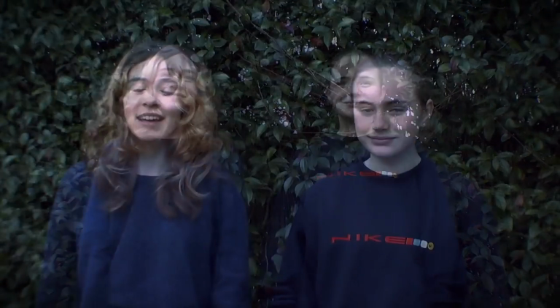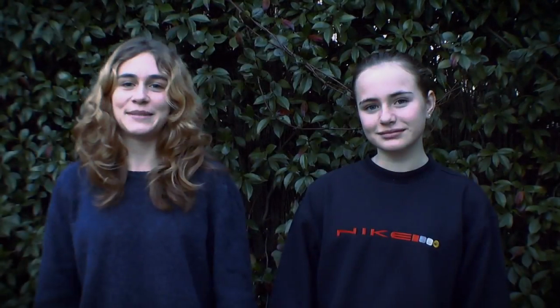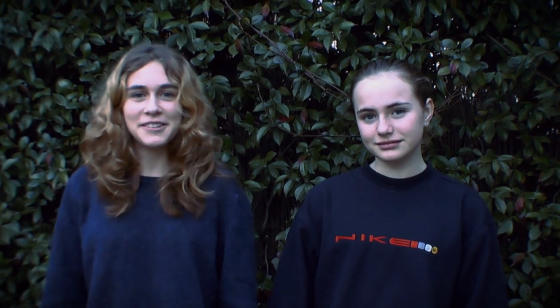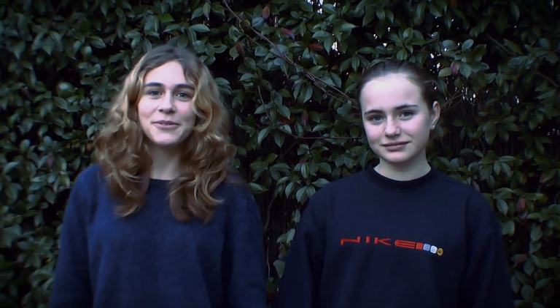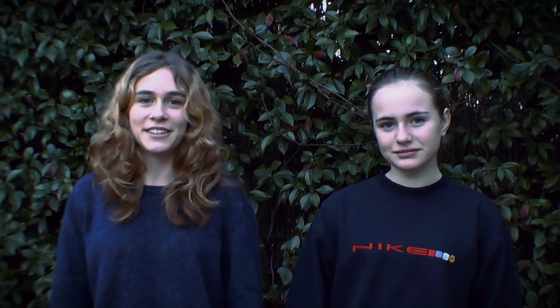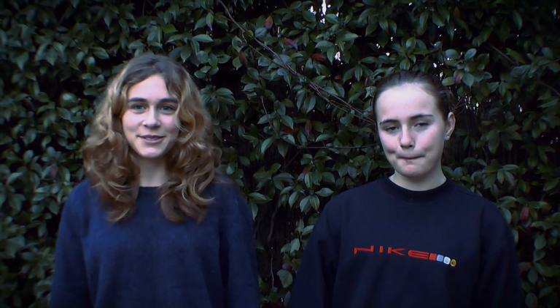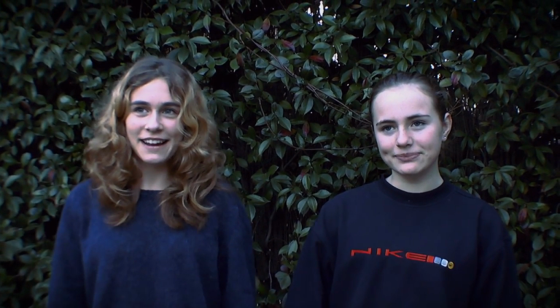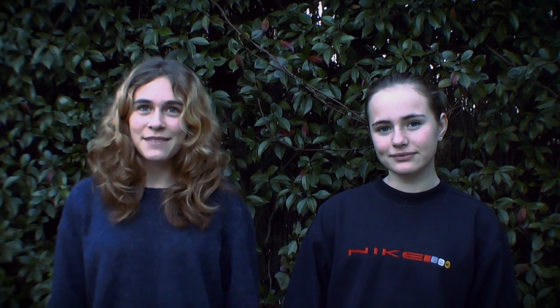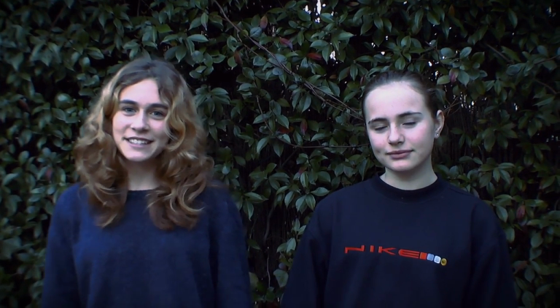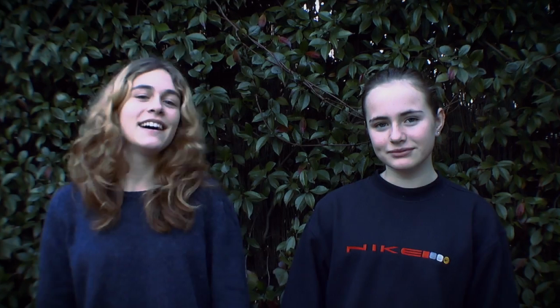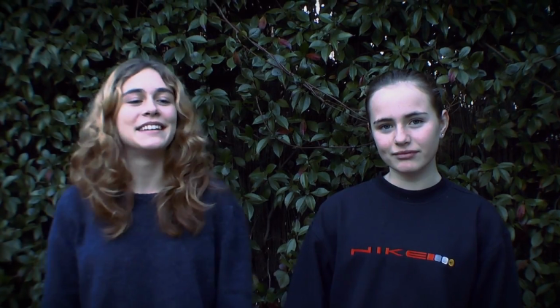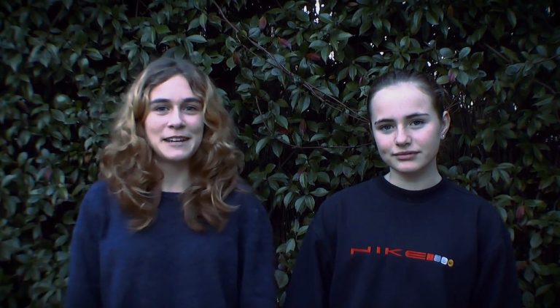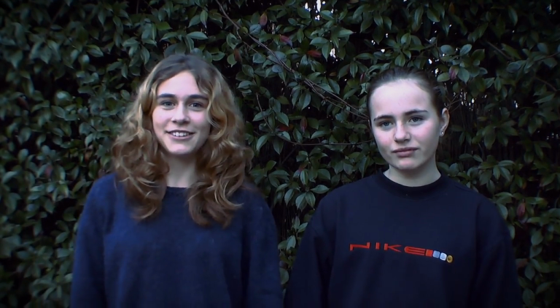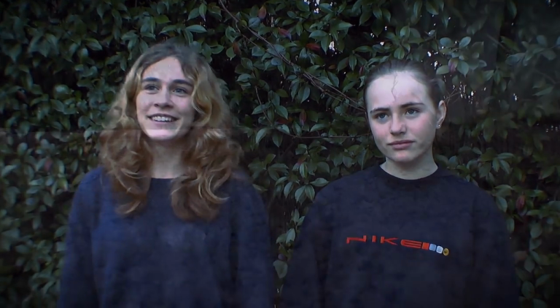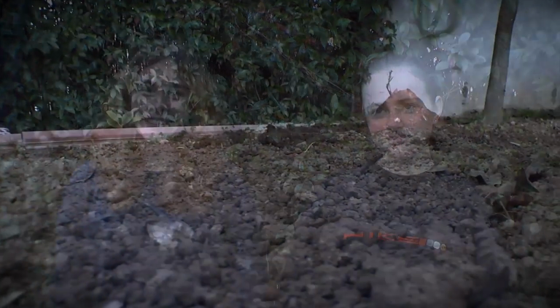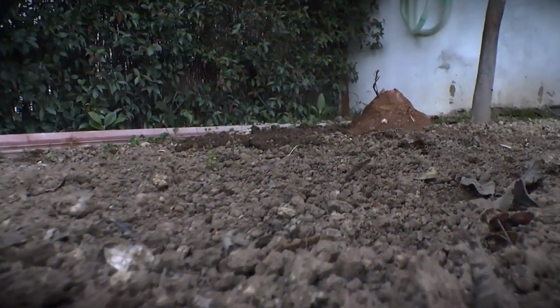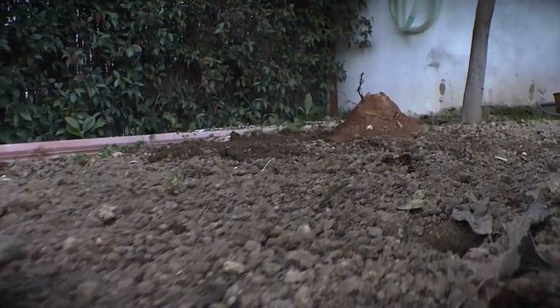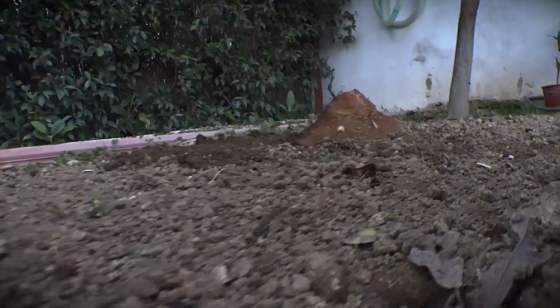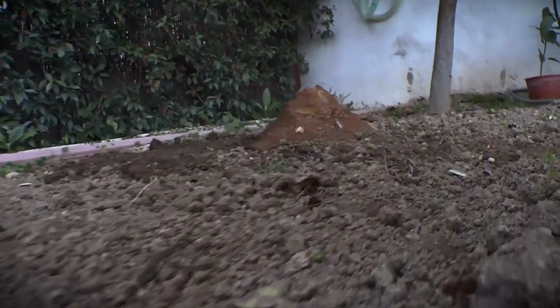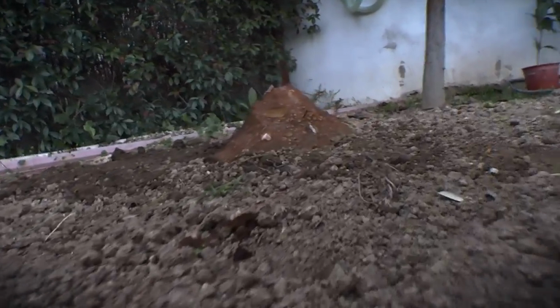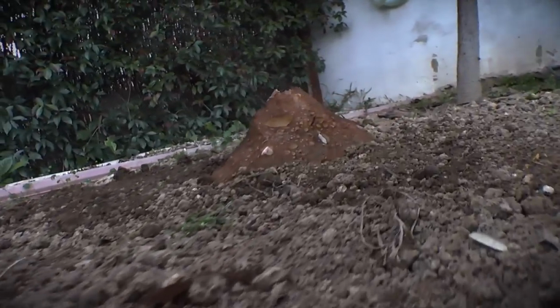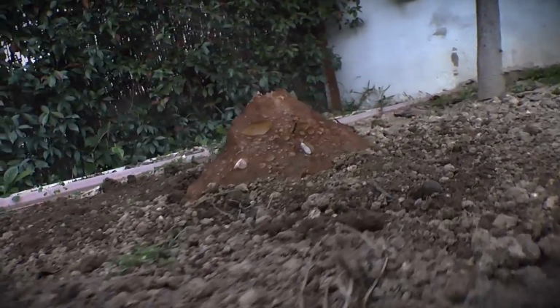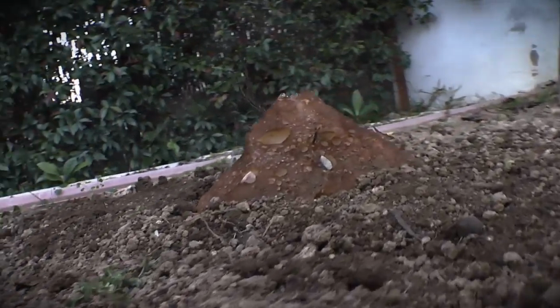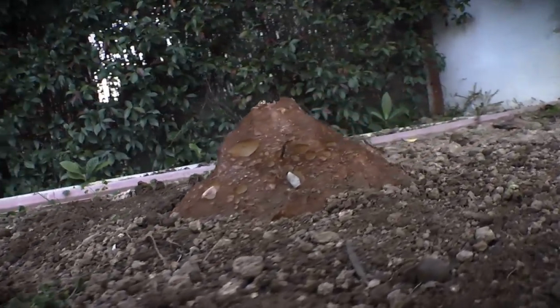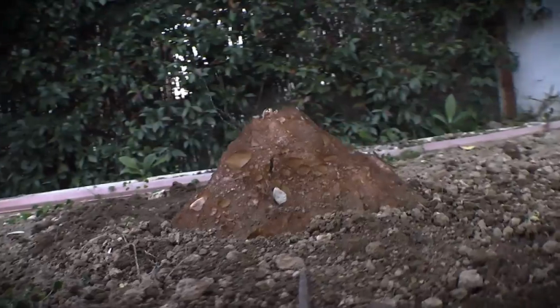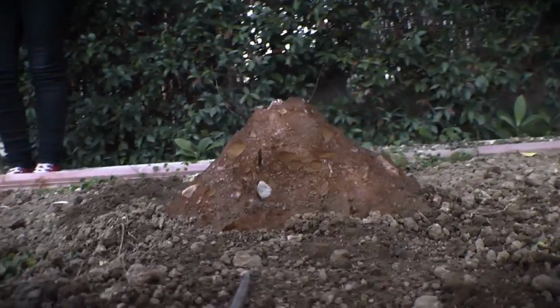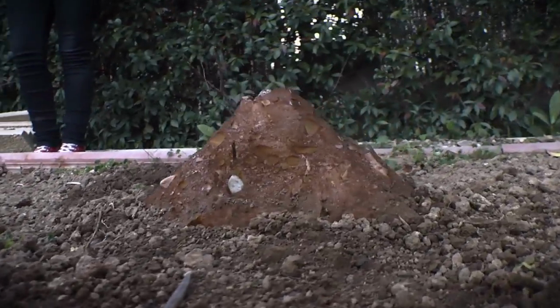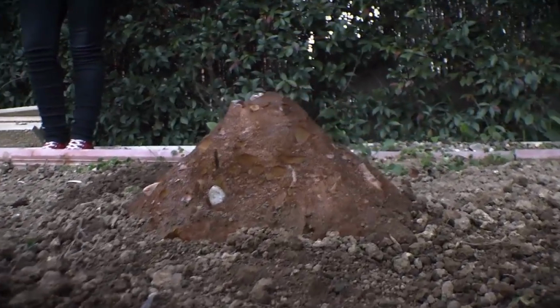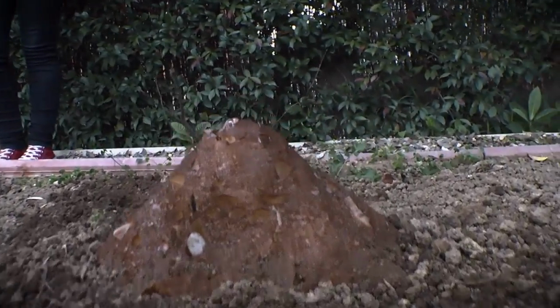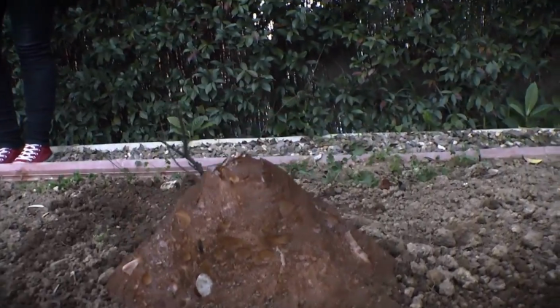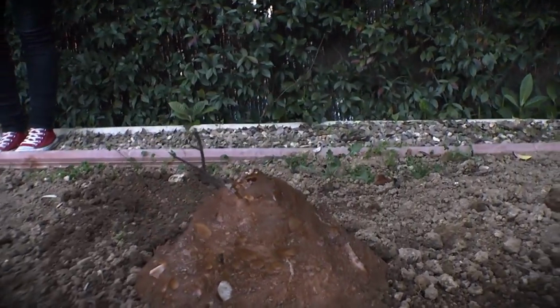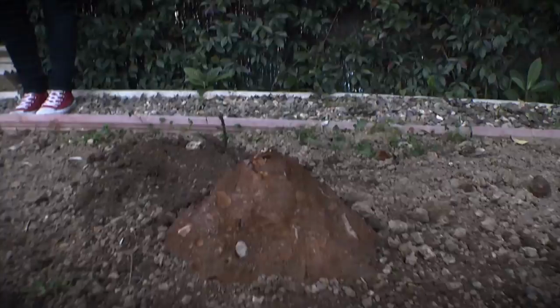To simulate the eruption we are going to use vinegar, baking soda and paprika as coloring. For this we built our volcano with a cardboard tube, a plastic tray, foam and brown spray to paint it.